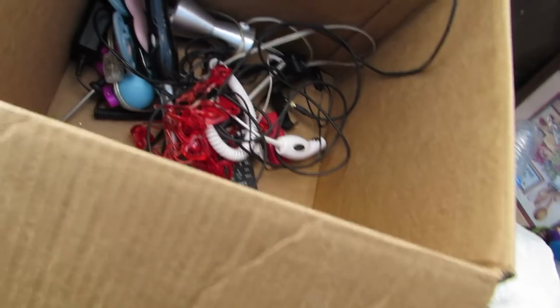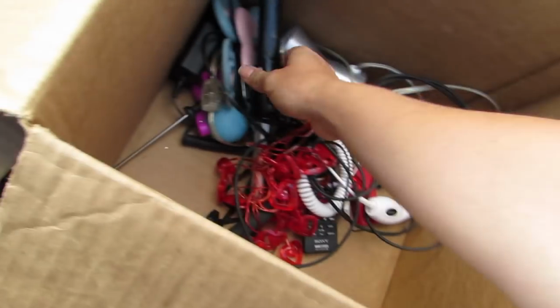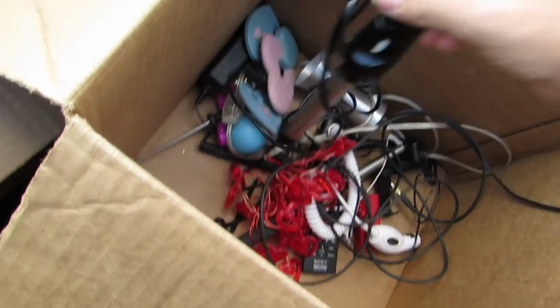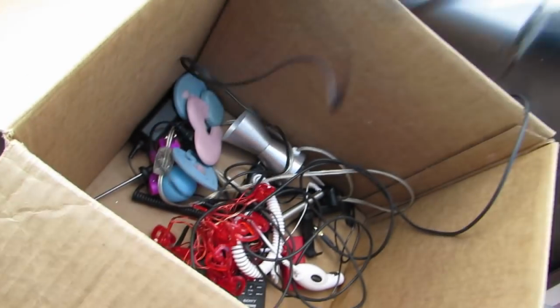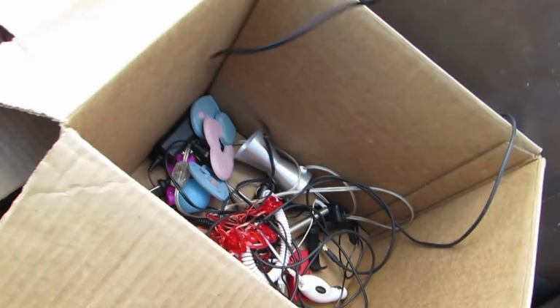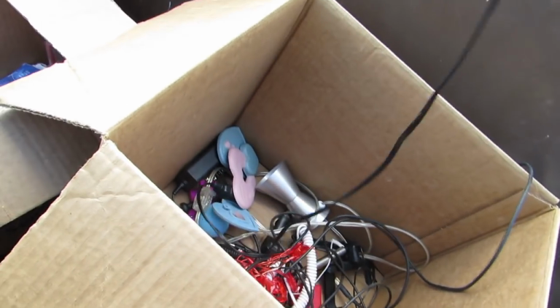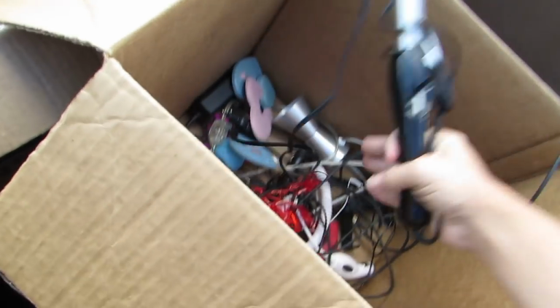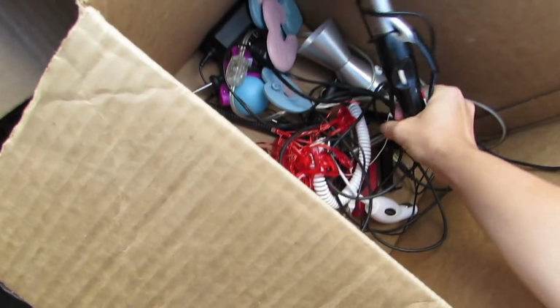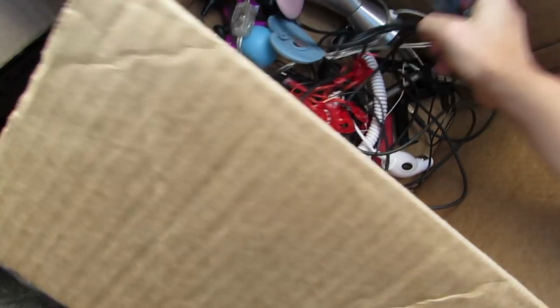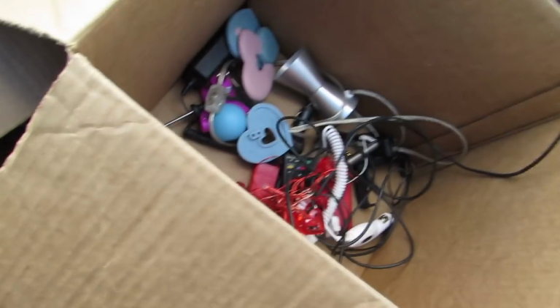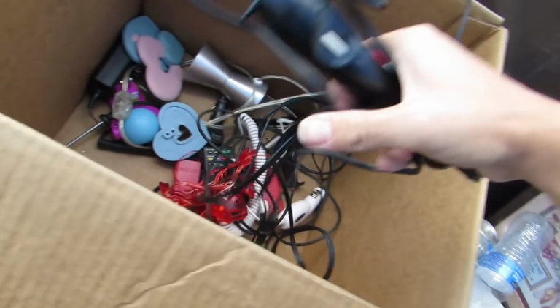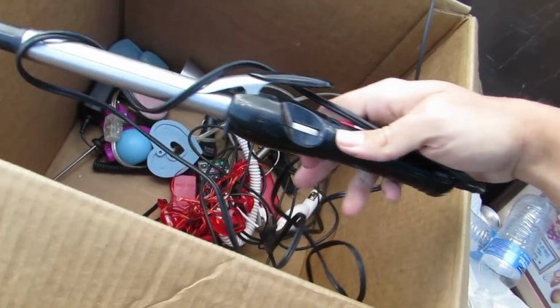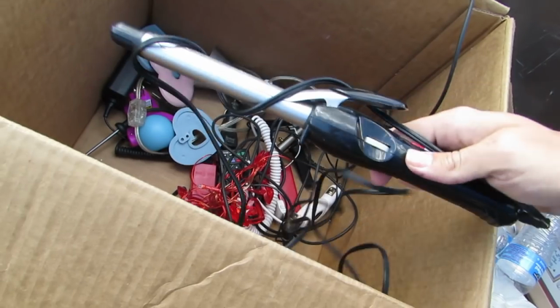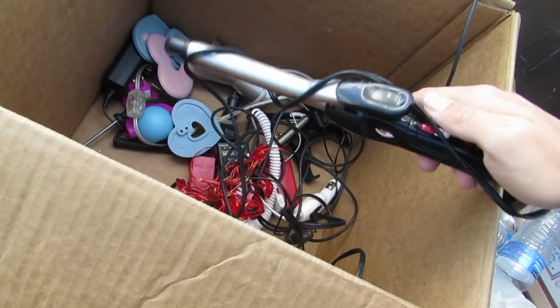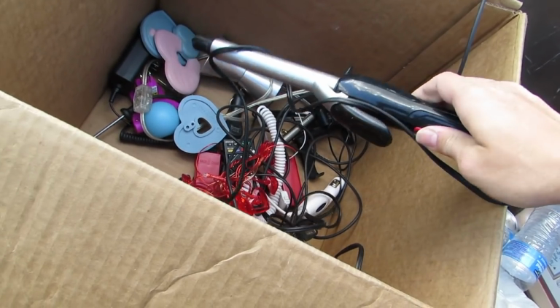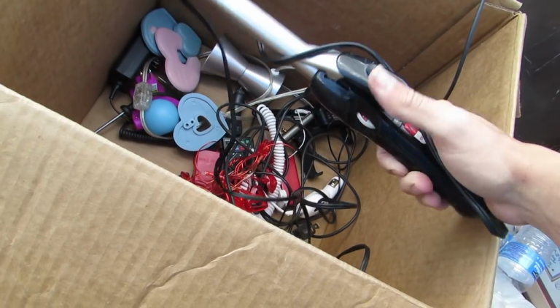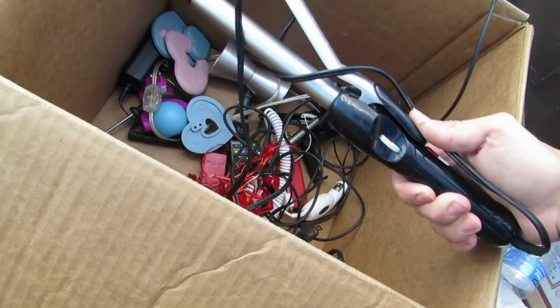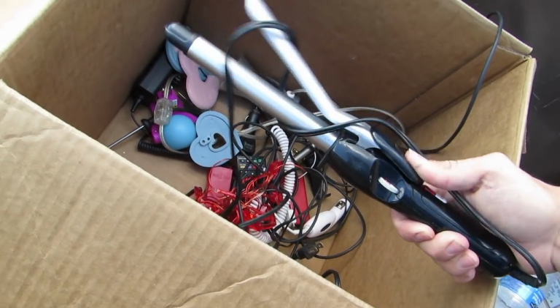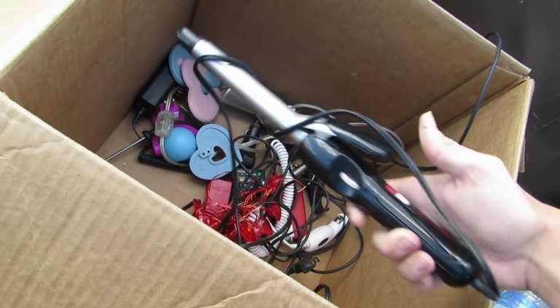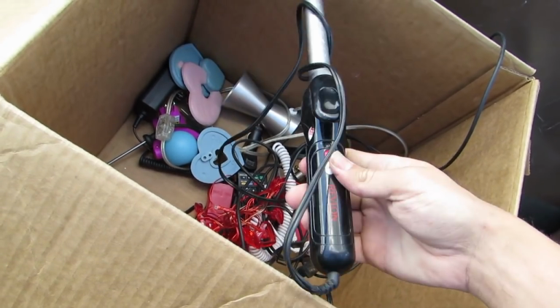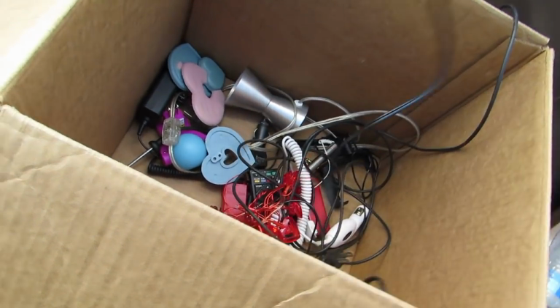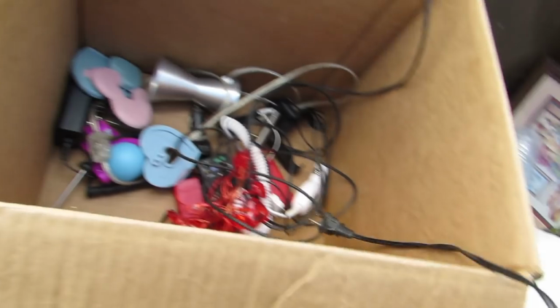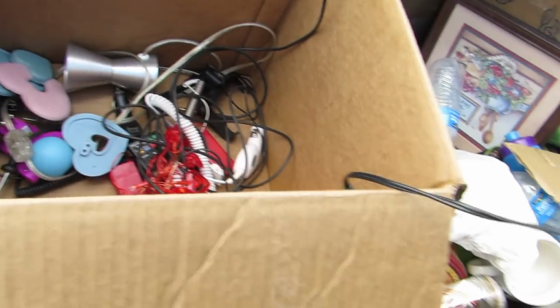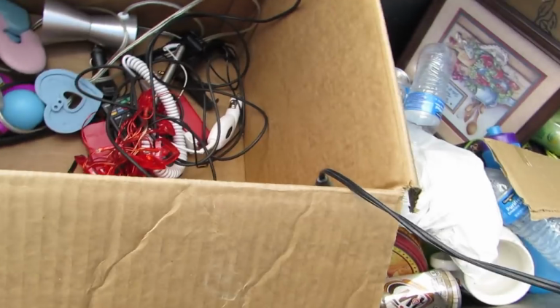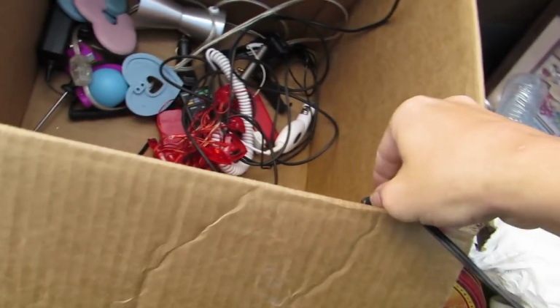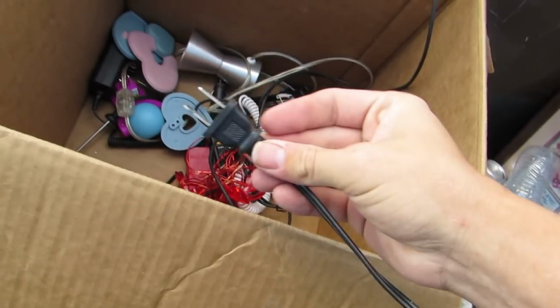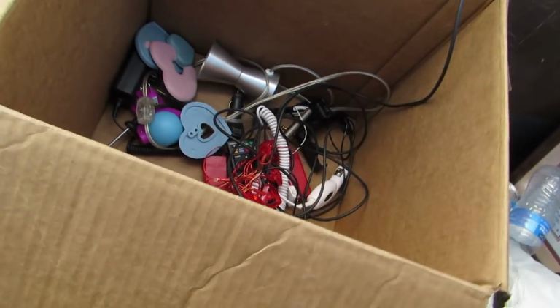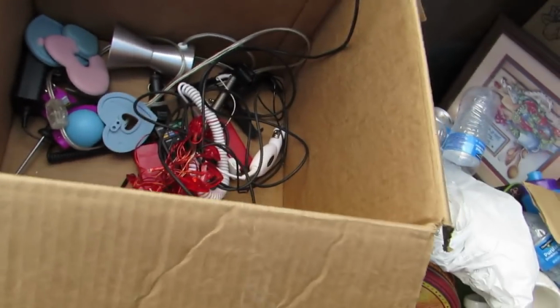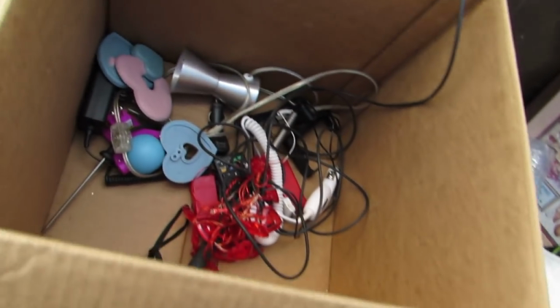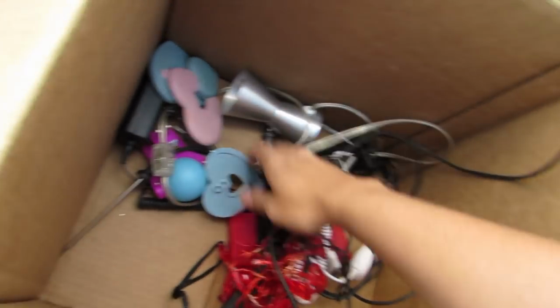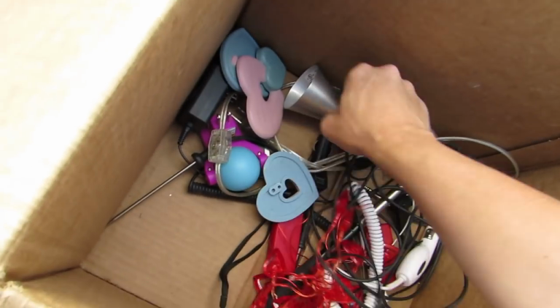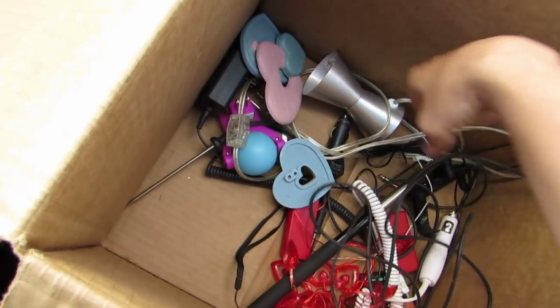And we got a hair straightener. Look at that — looks like they didn't actually cut the cord on this one. That's a good one right there. Pretty sure it works just fine. We'll give it to somebody because I don't need it.